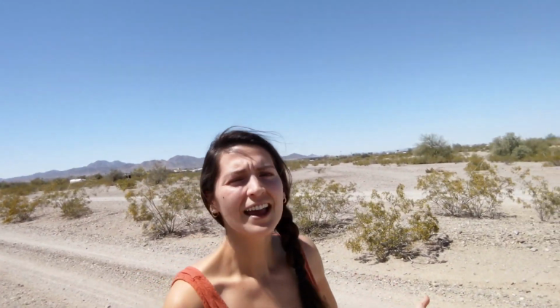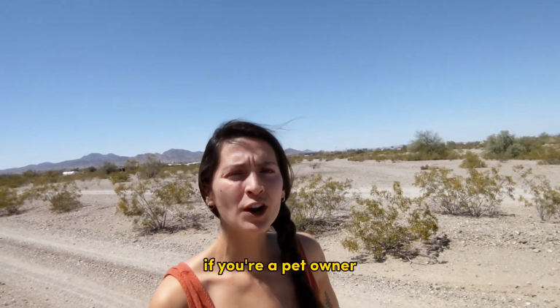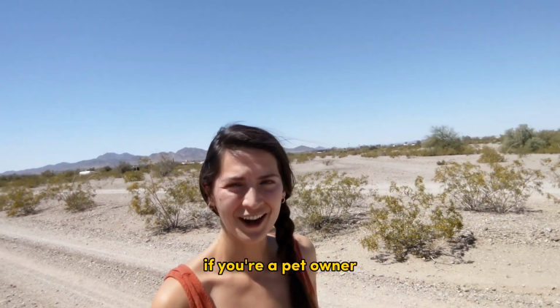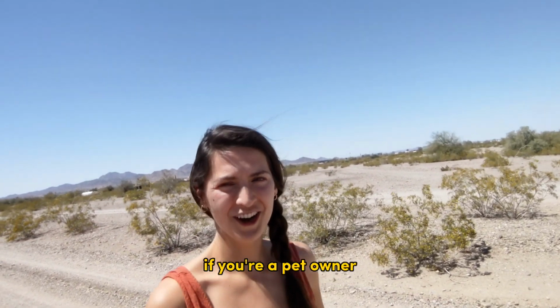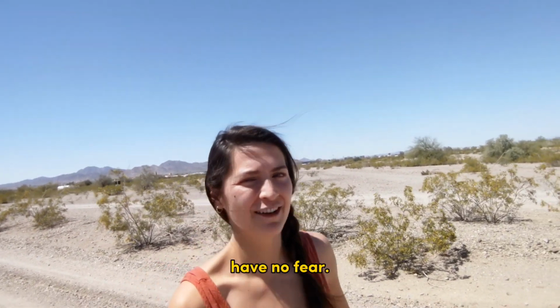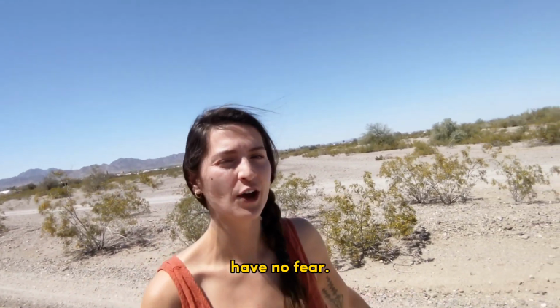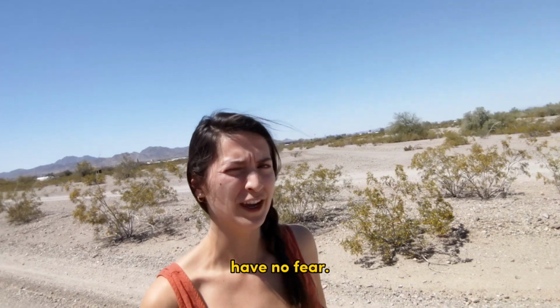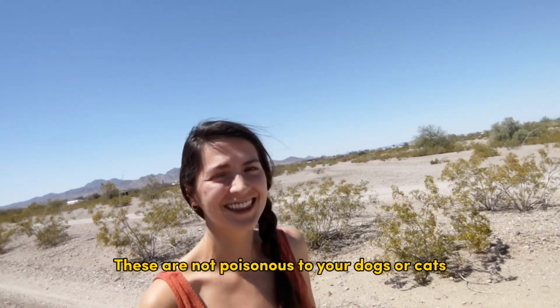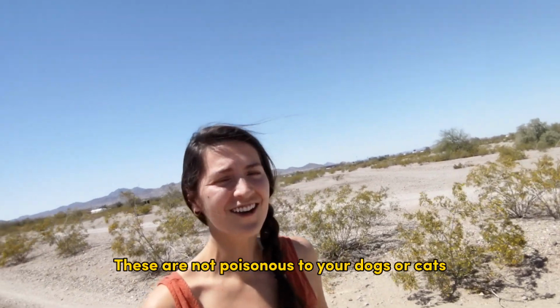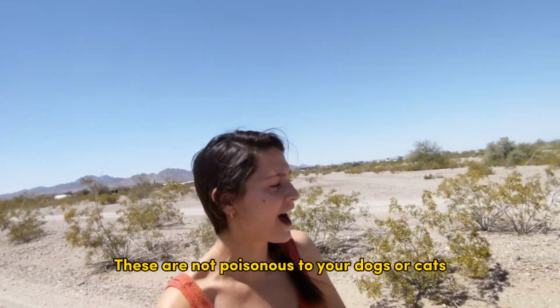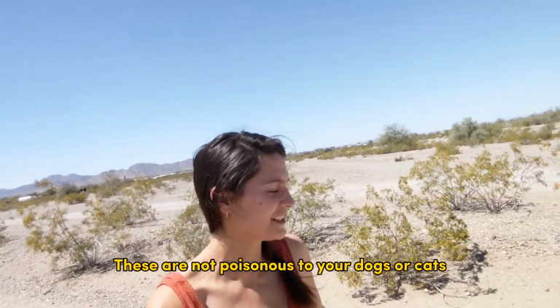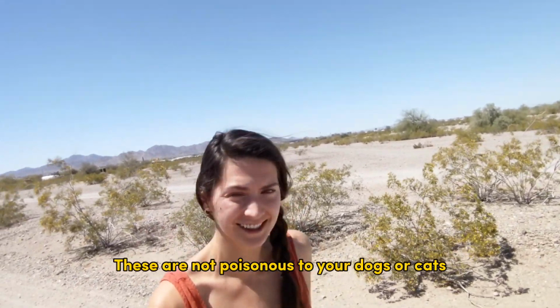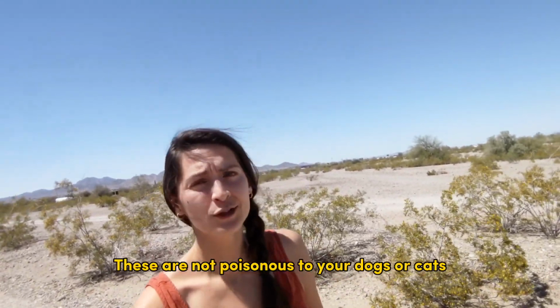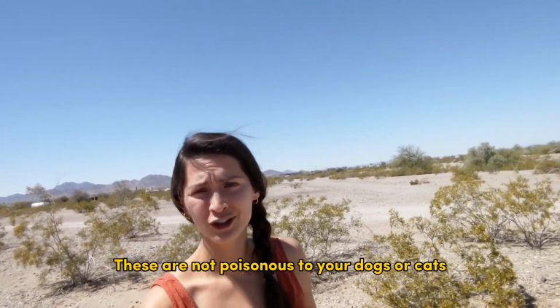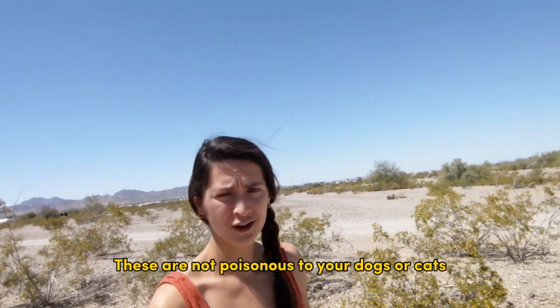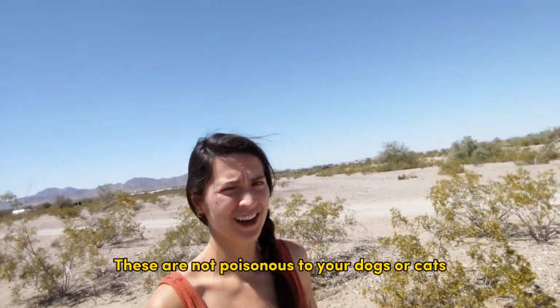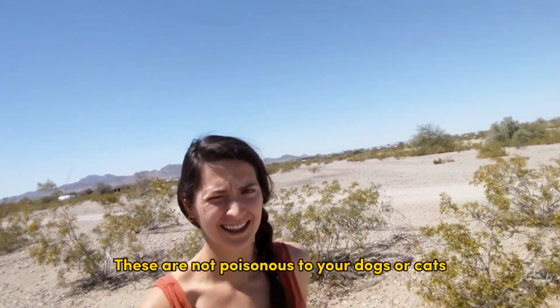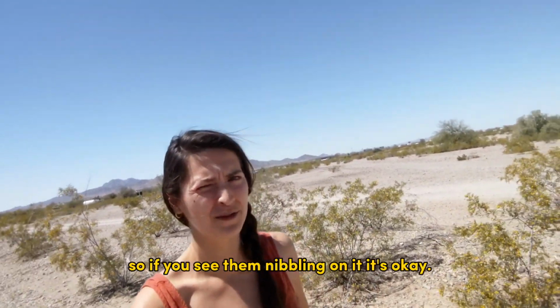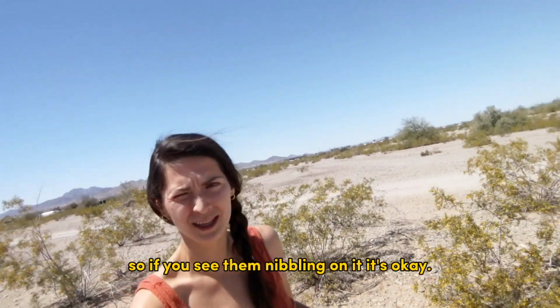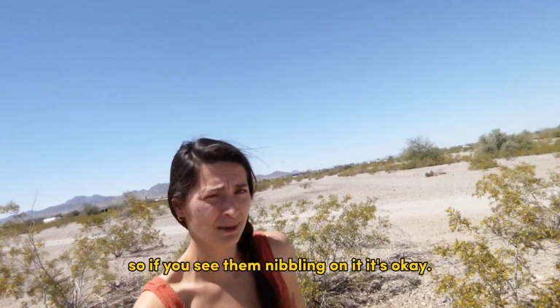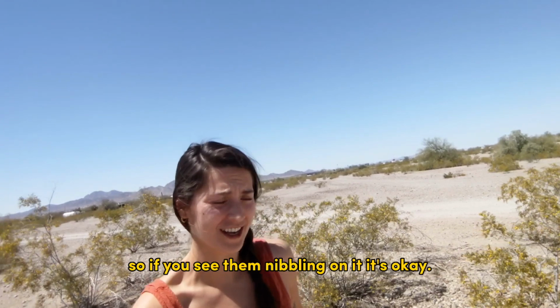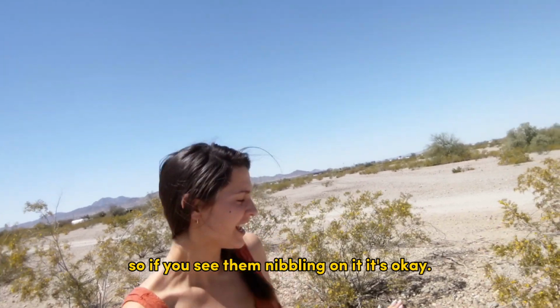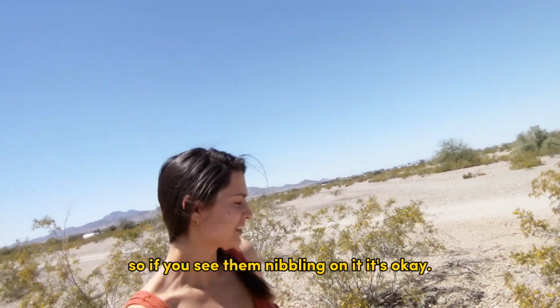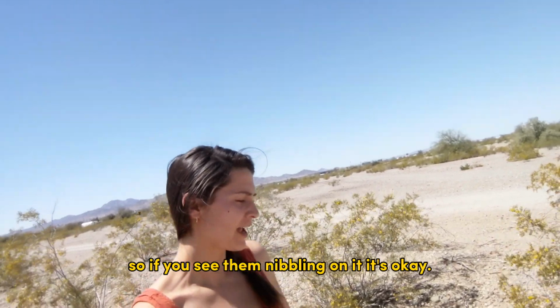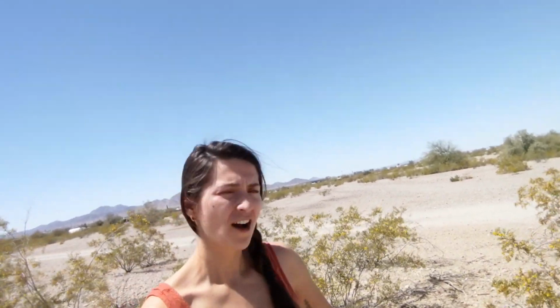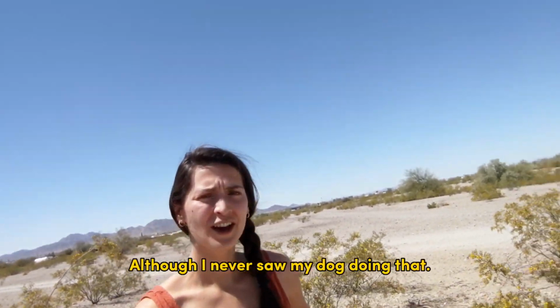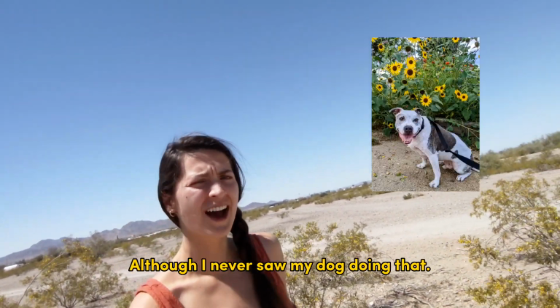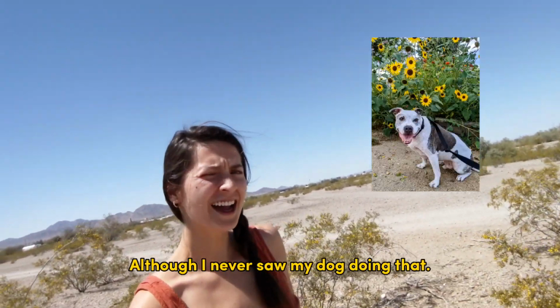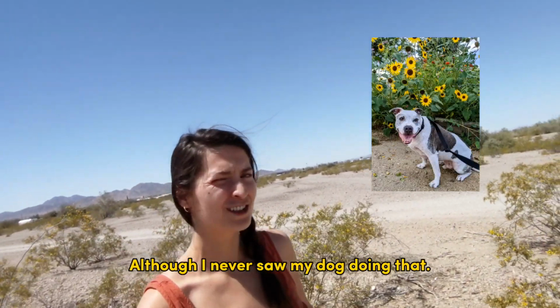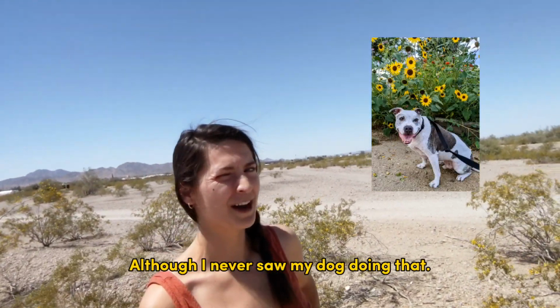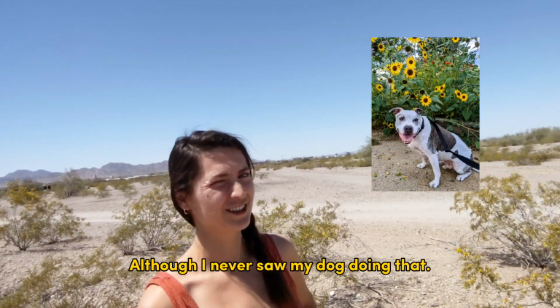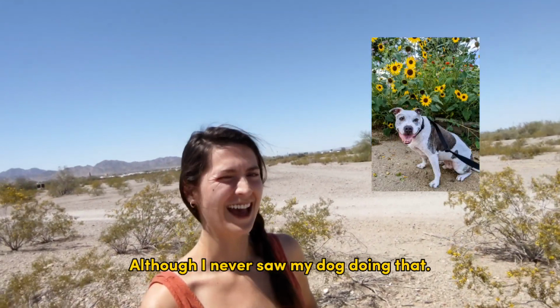If you're a pet owner, have no fear. These are not poisonous to your dogs or cats, so if you see them nibbling on it, it's okay. Although I never saw my dog doing that.